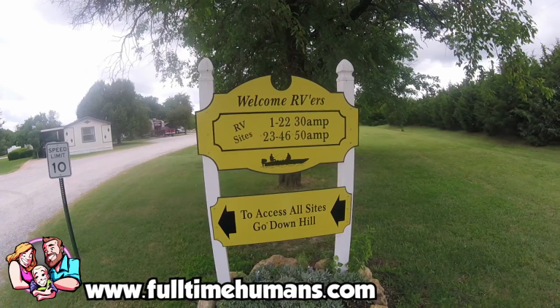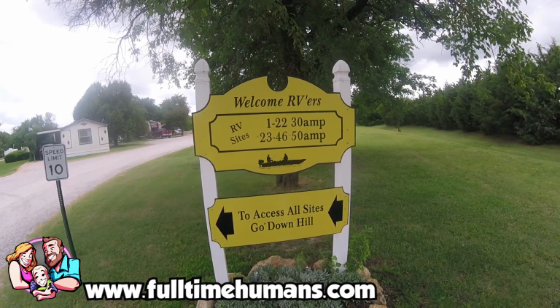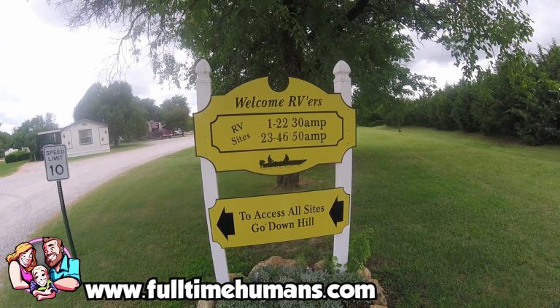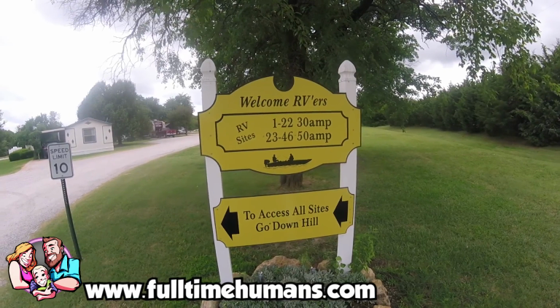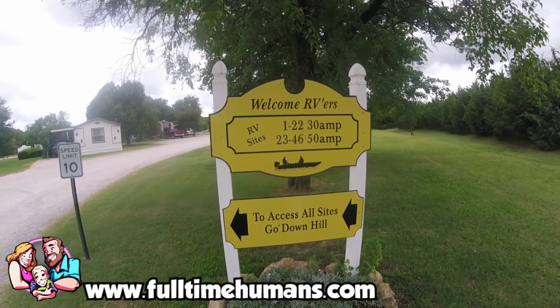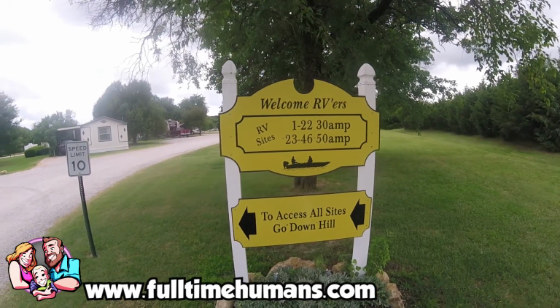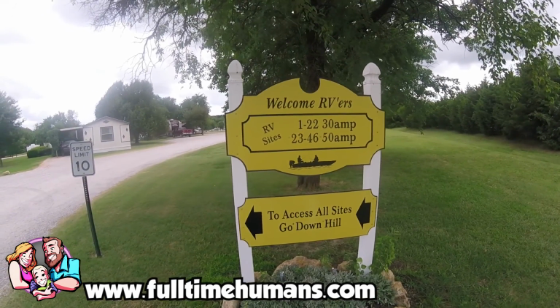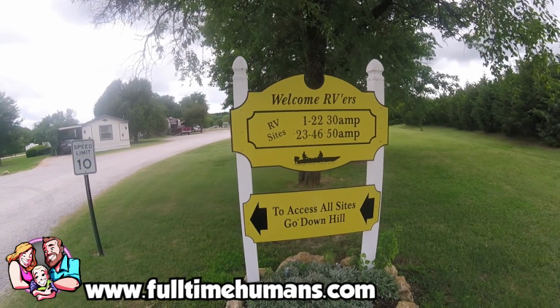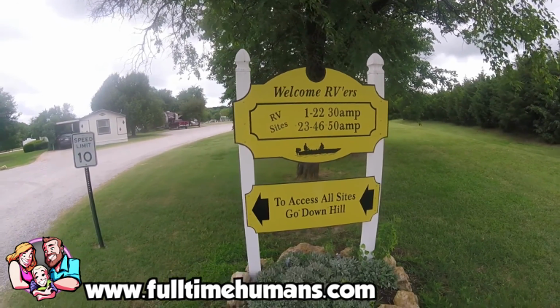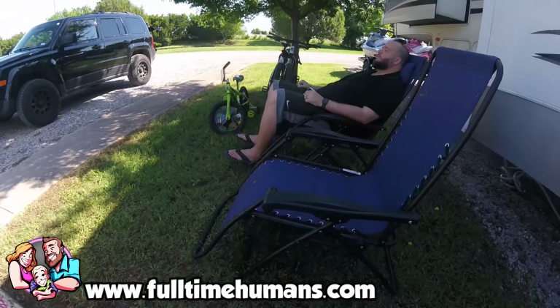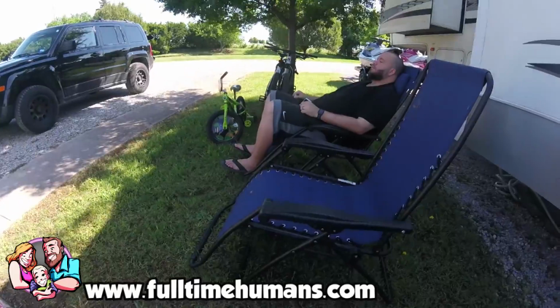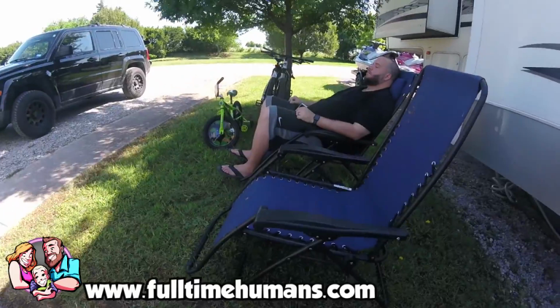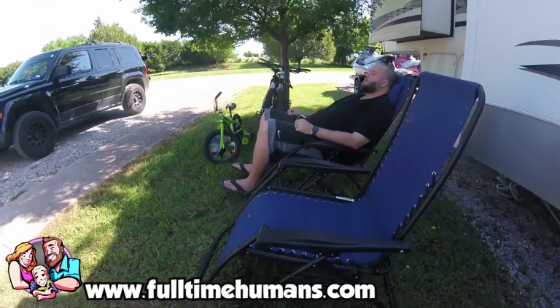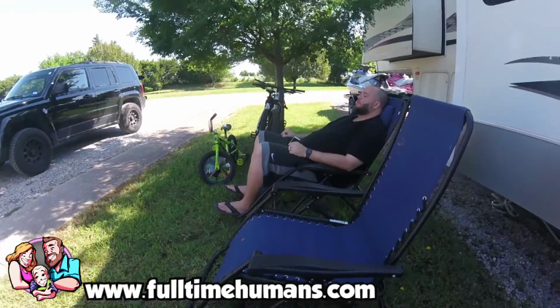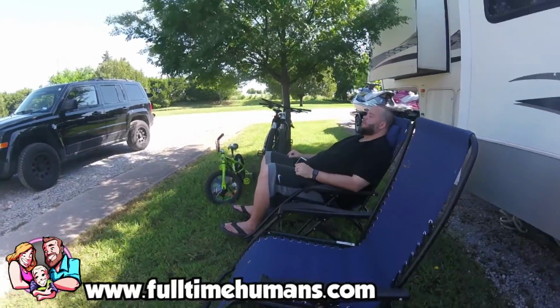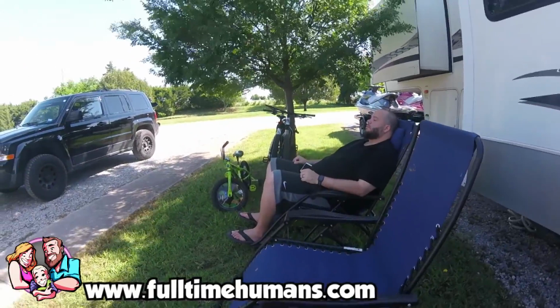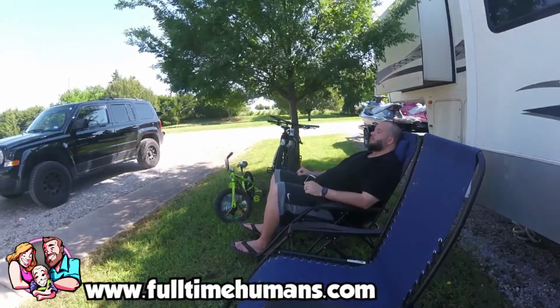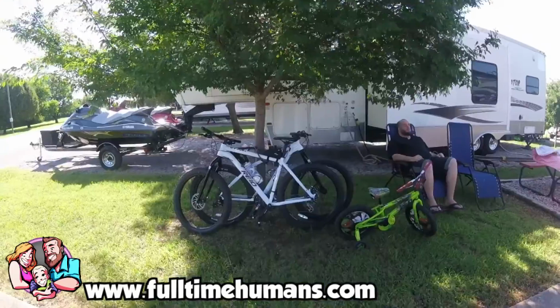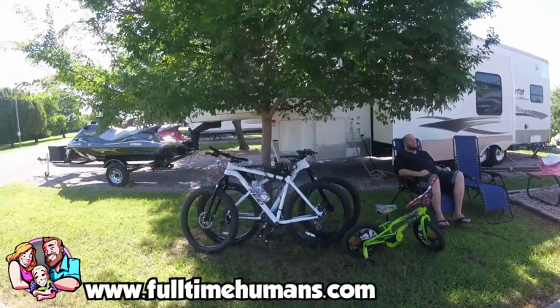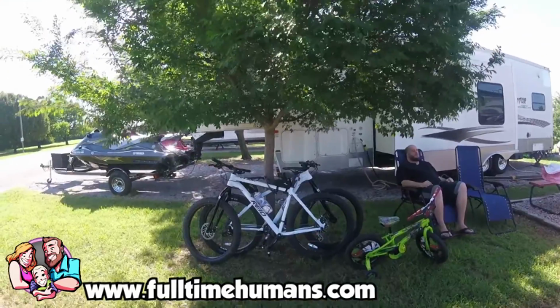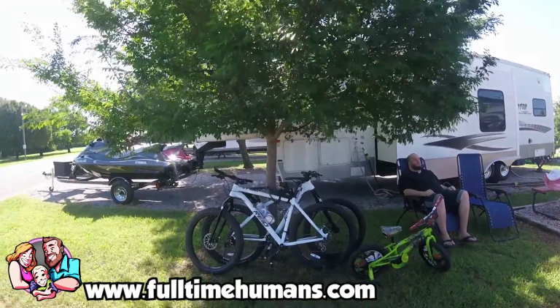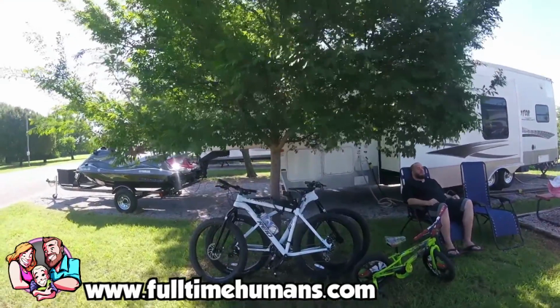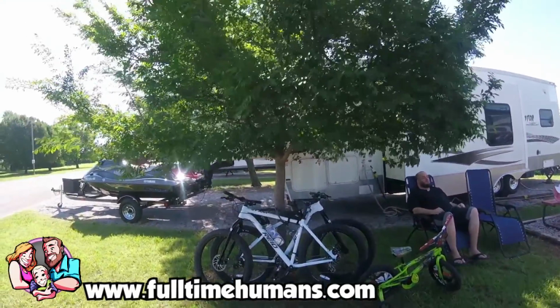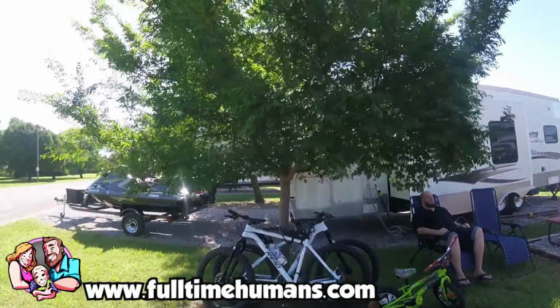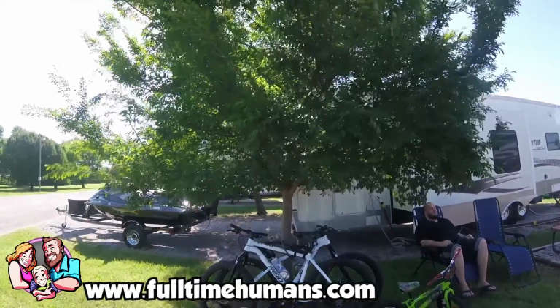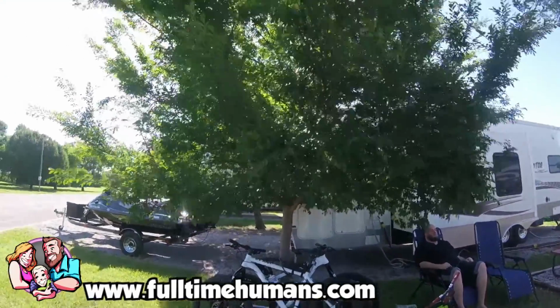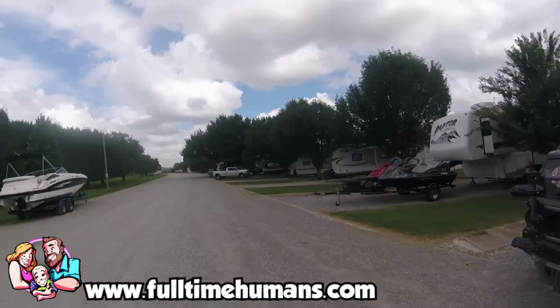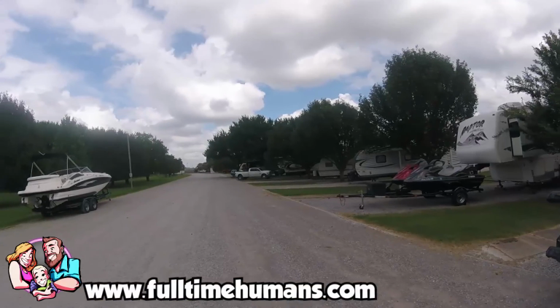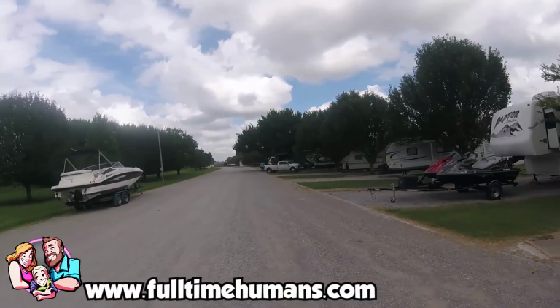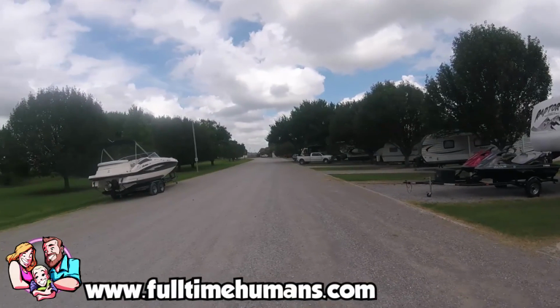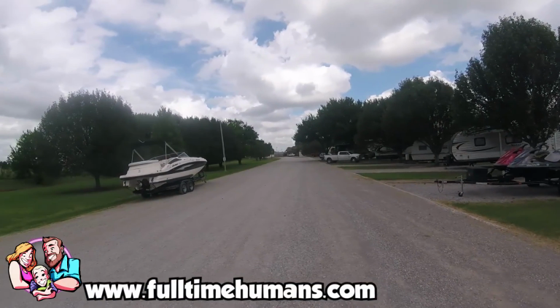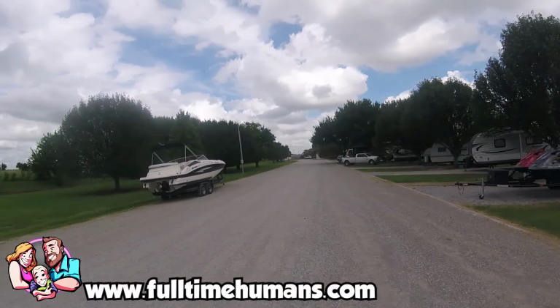The location of this park was really nice. It was right down the street from a Walmart, across from the Chickasaw Cultural Center, and it was close enough to things but far enough away that you weren't in the middle of anything at all.